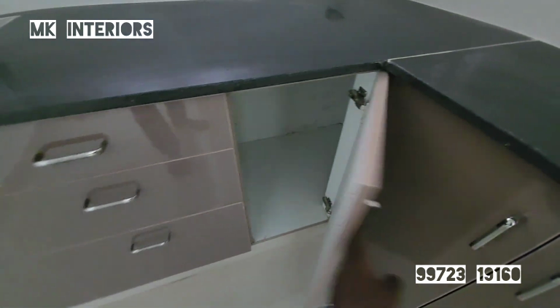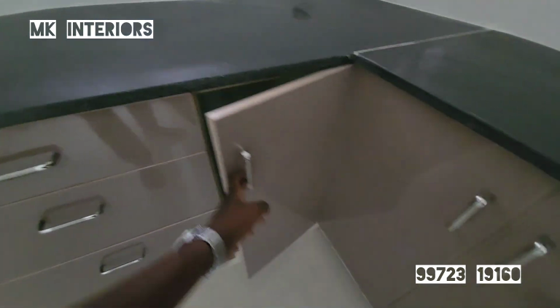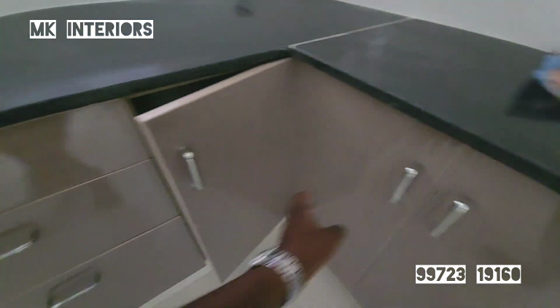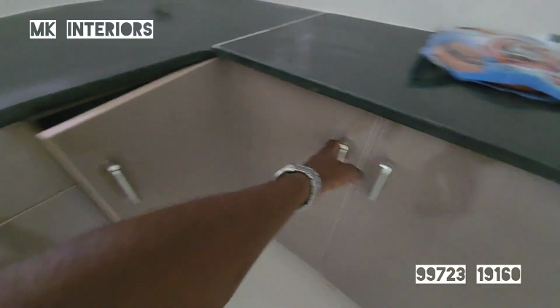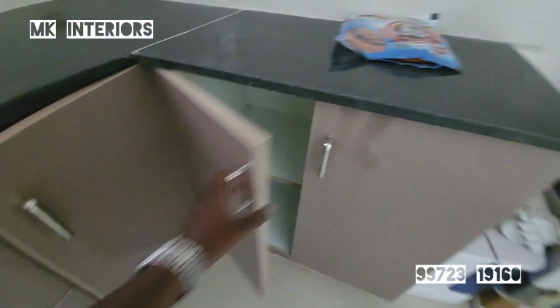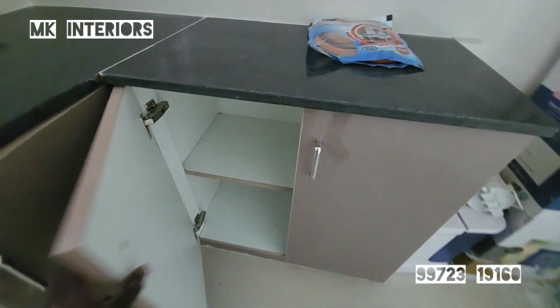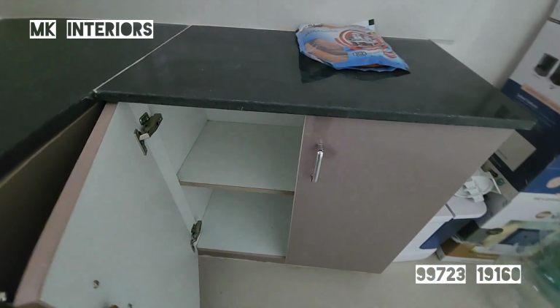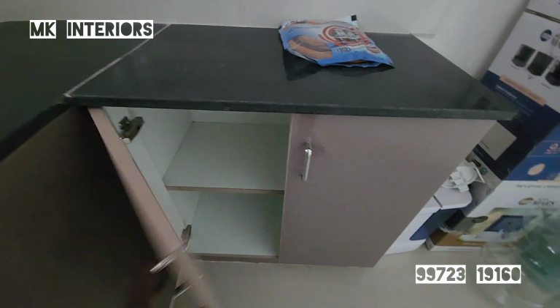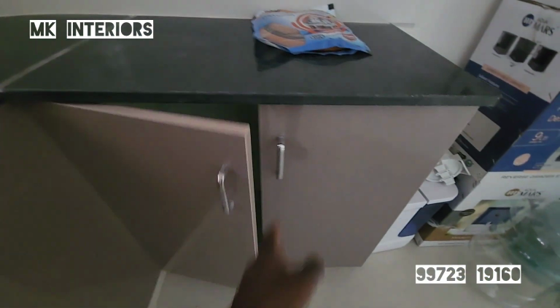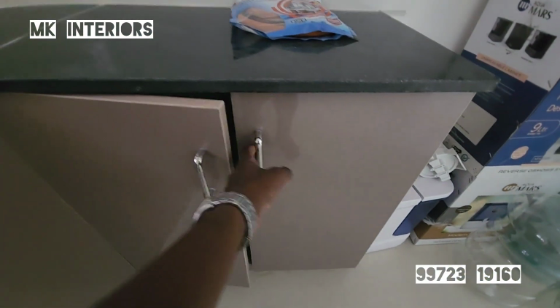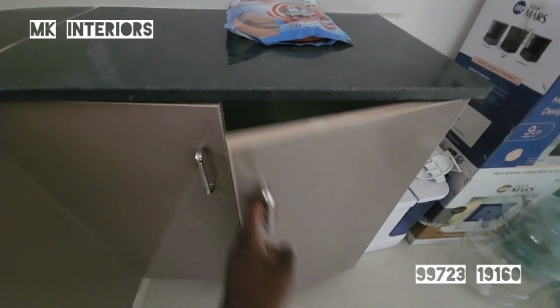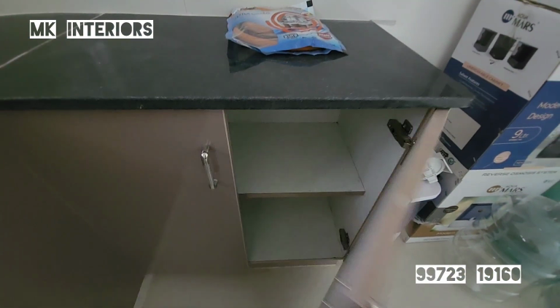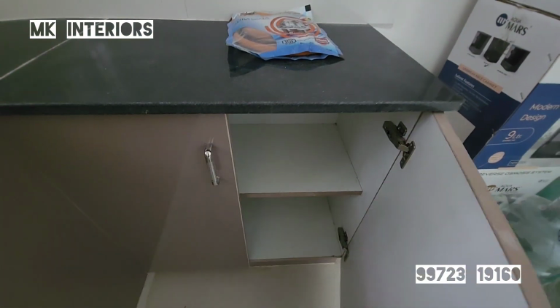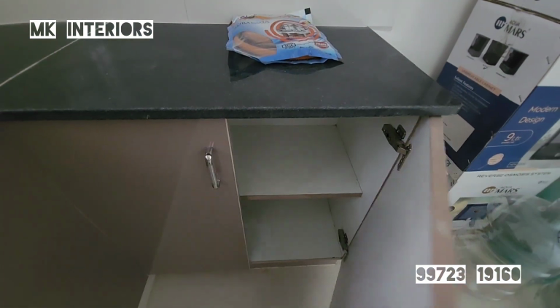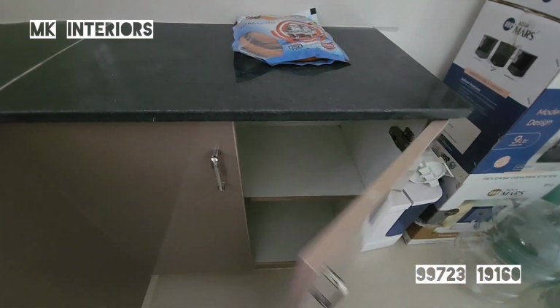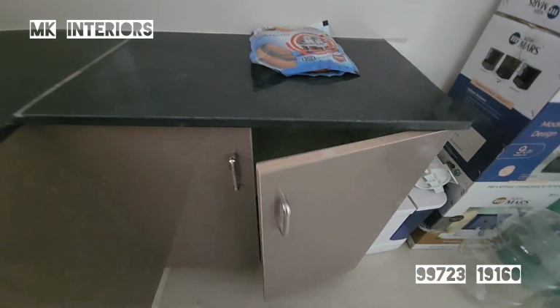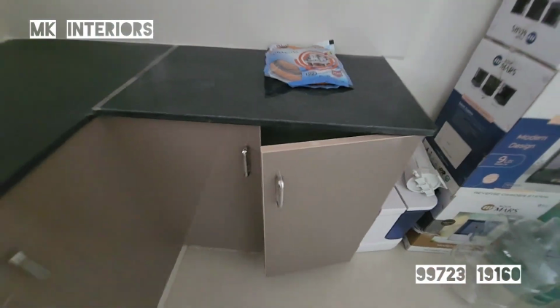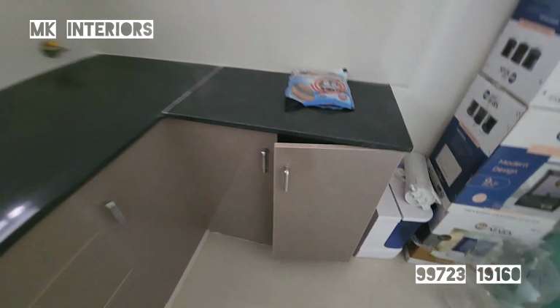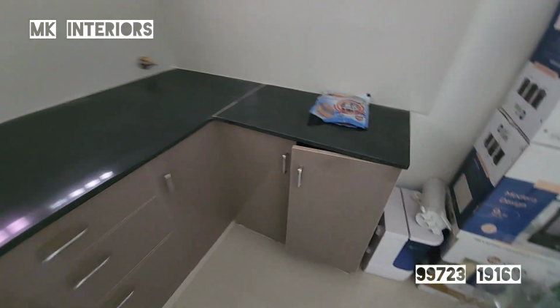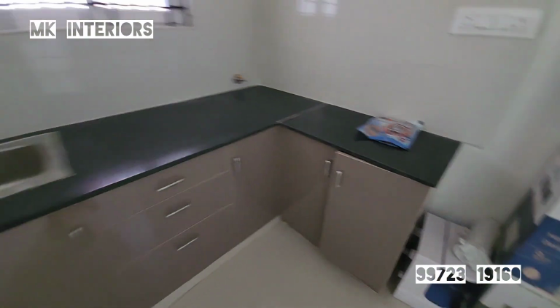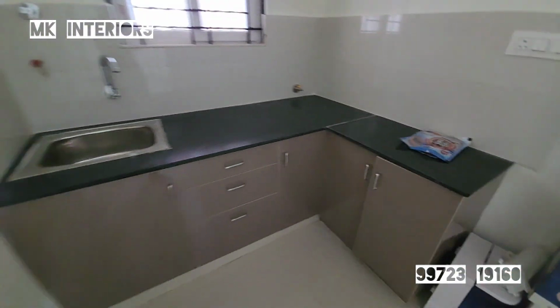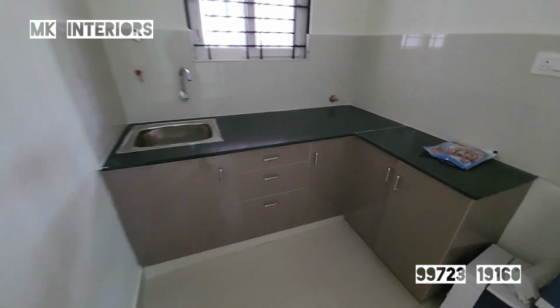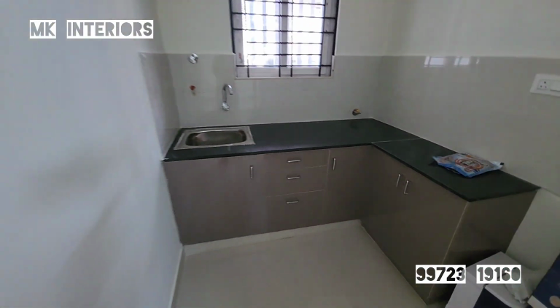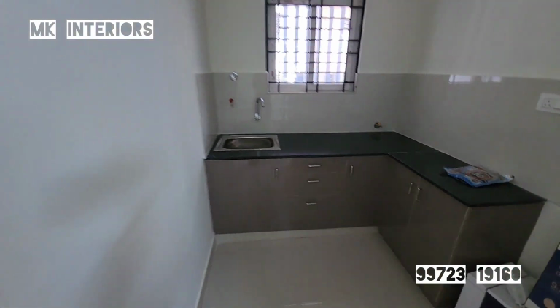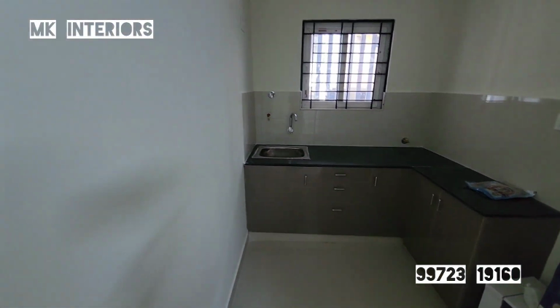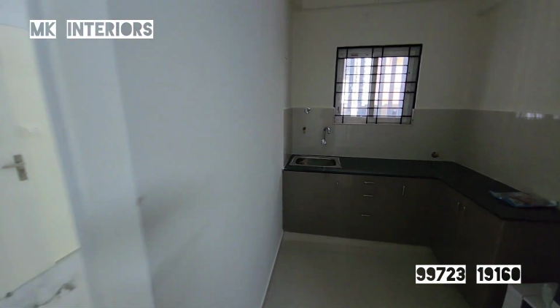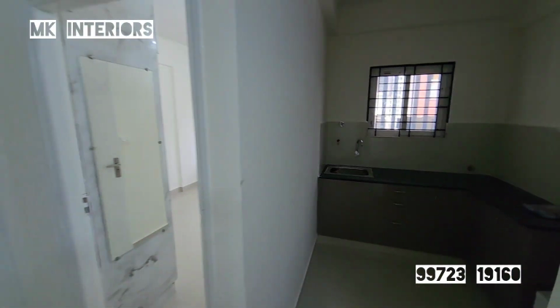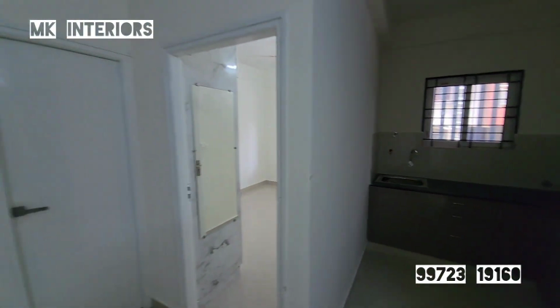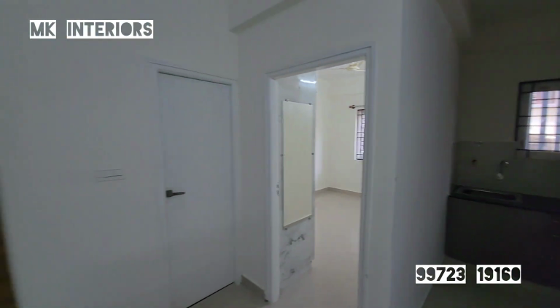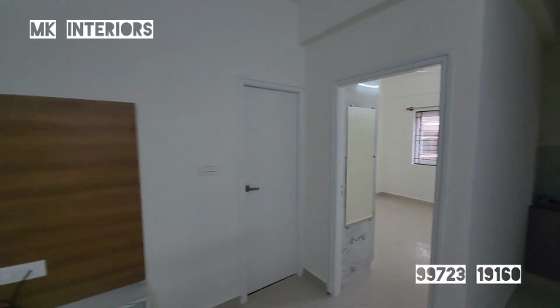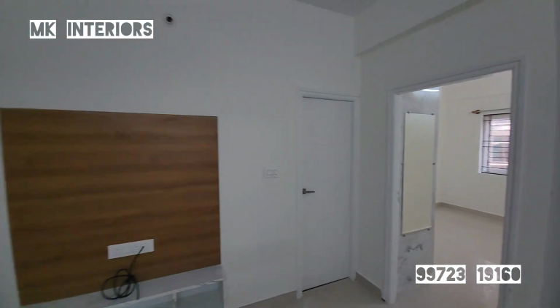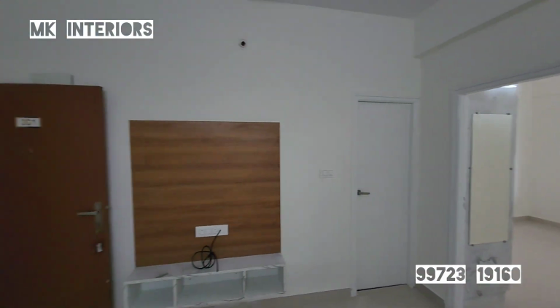Let's close the storage. We will put a small MK Interiors area on the top.